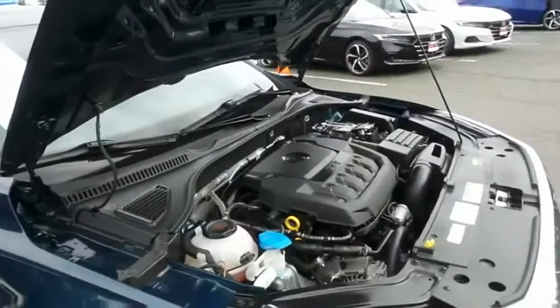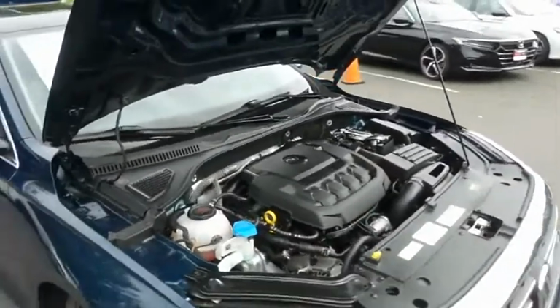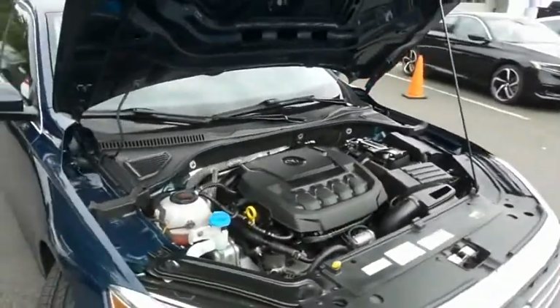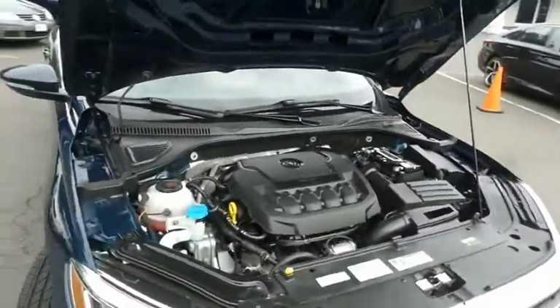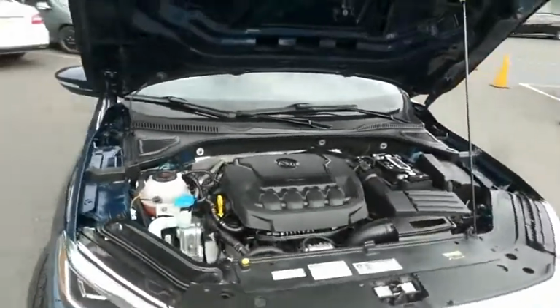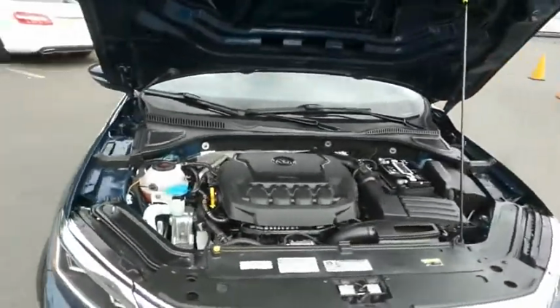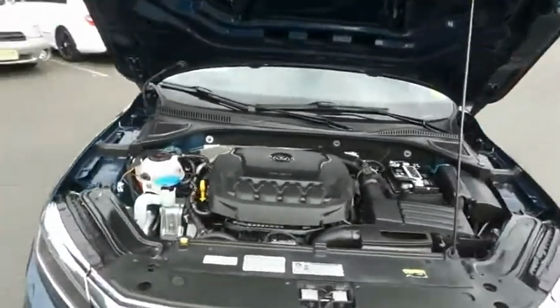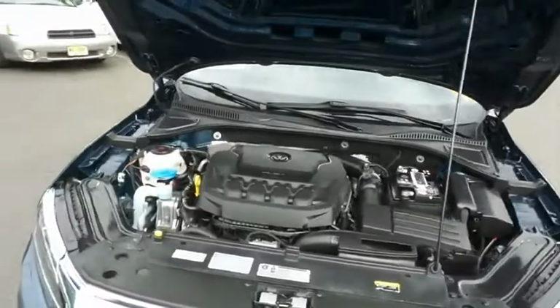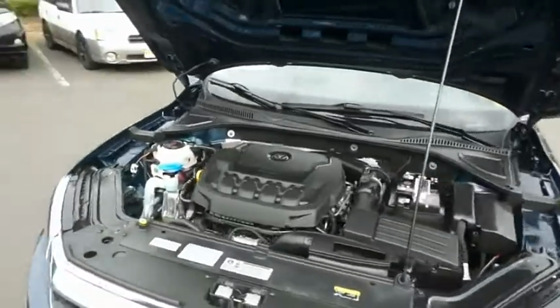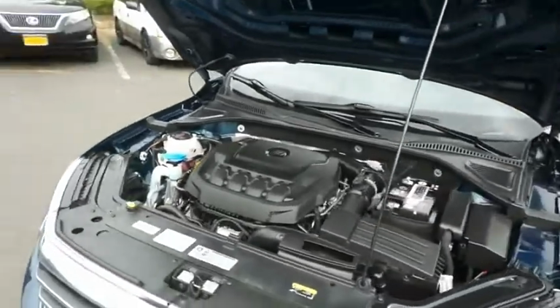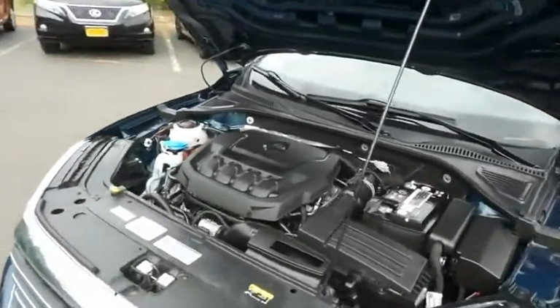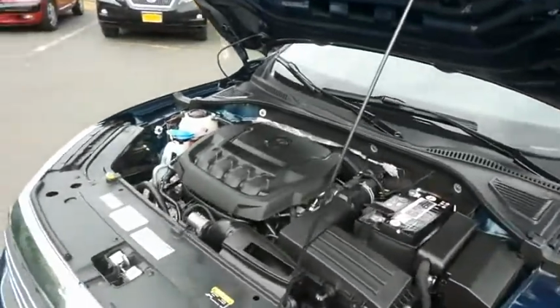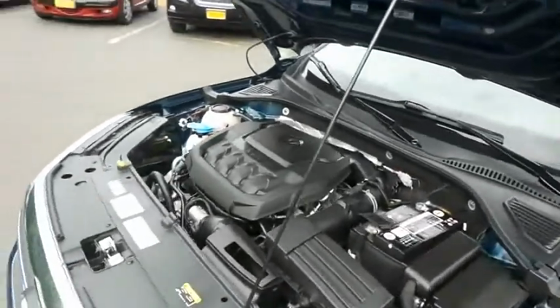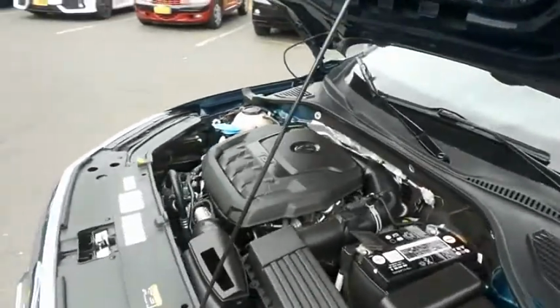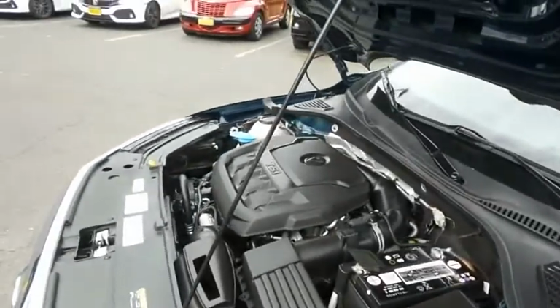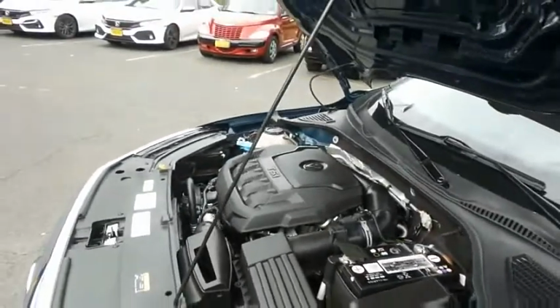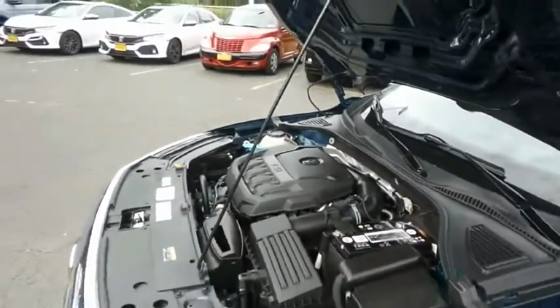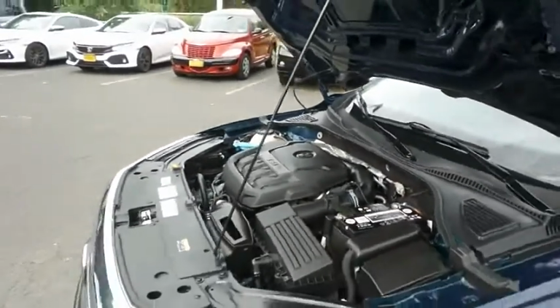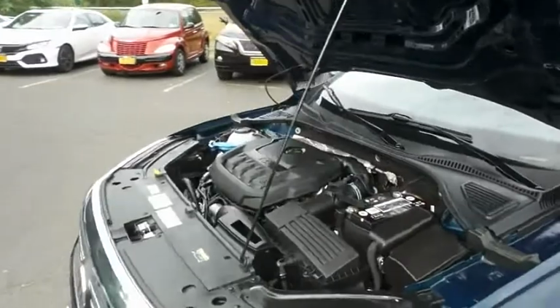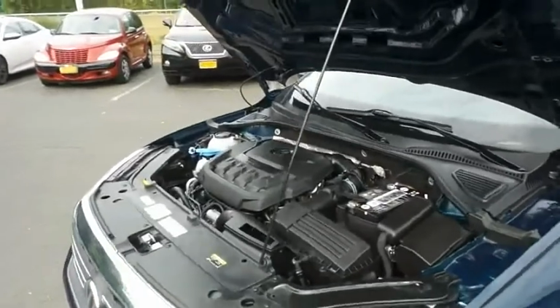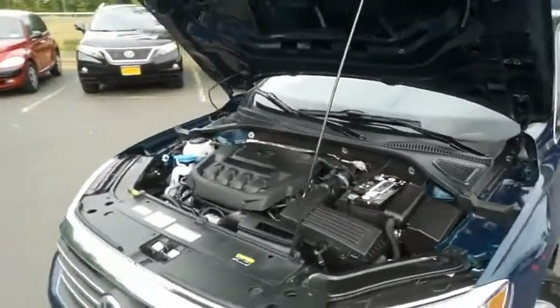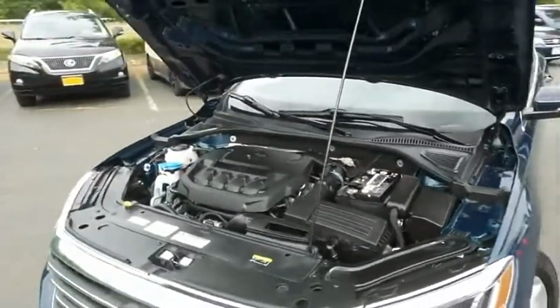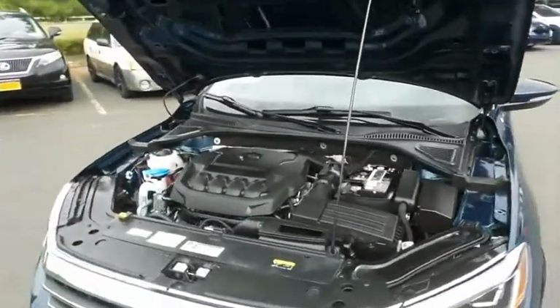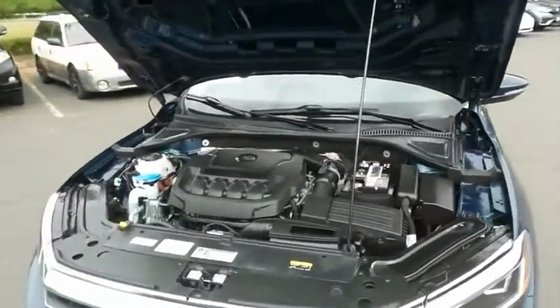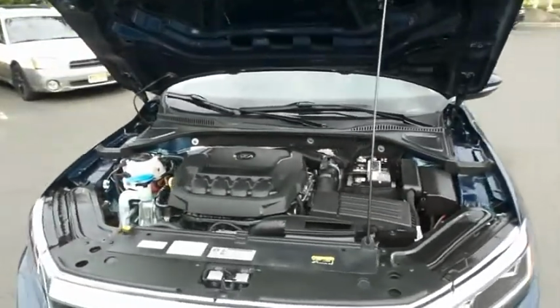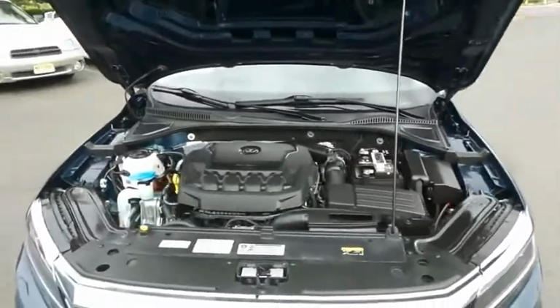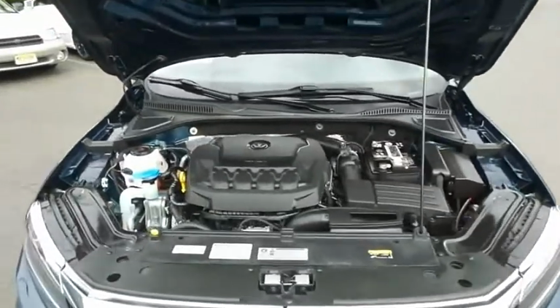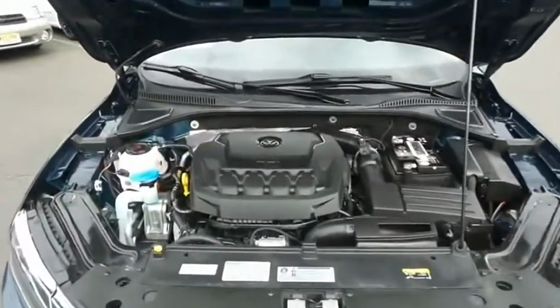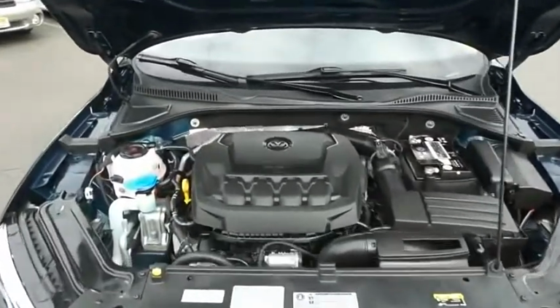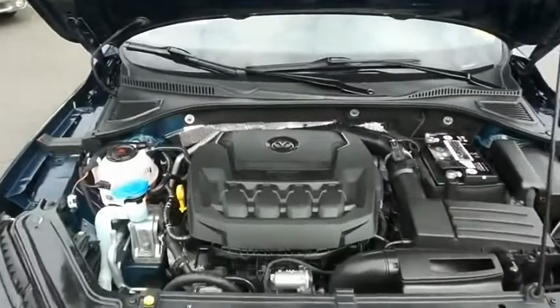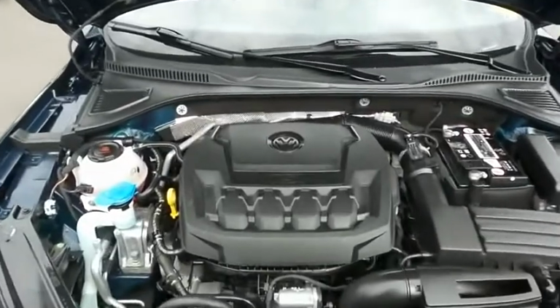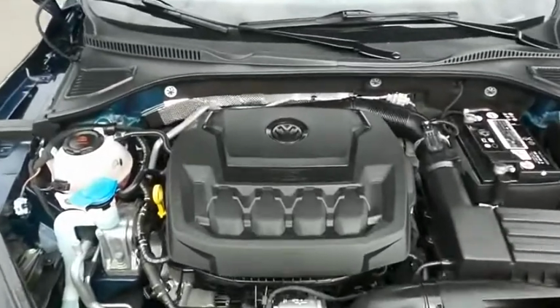The Volkswagen 16-valve dual overhead cam turbocharged 2-liter 4-cylinder engine has plenty of power. This Passat is a blast to drive and it gets an outstanding 34 miles per gallon on the highway.